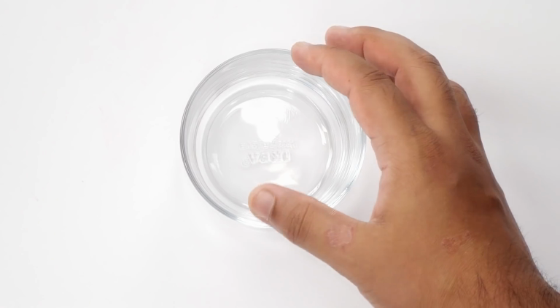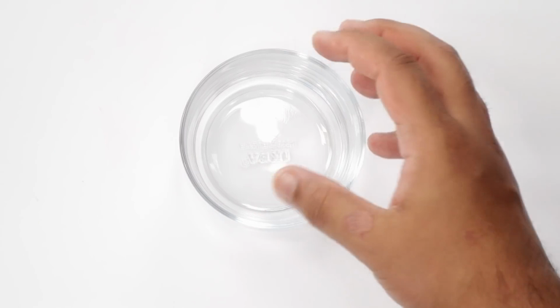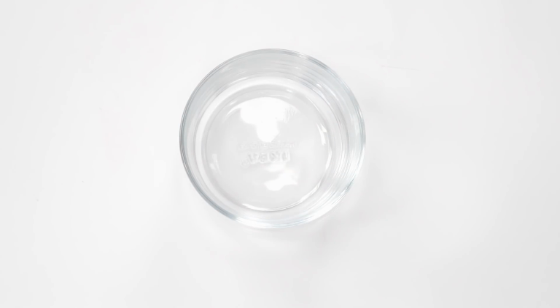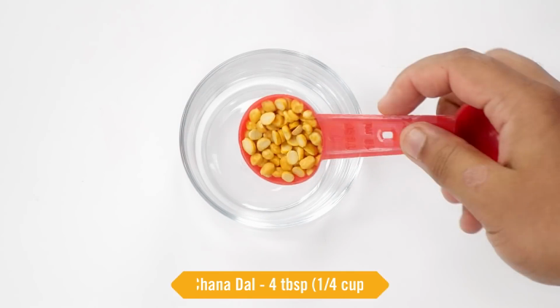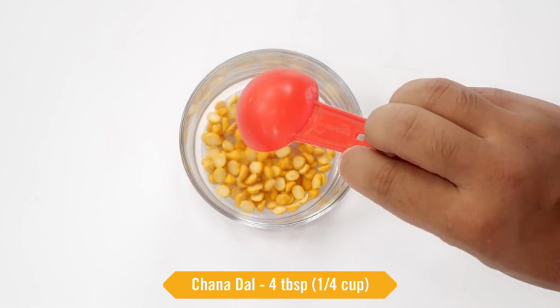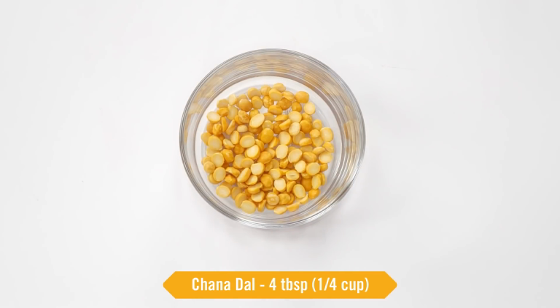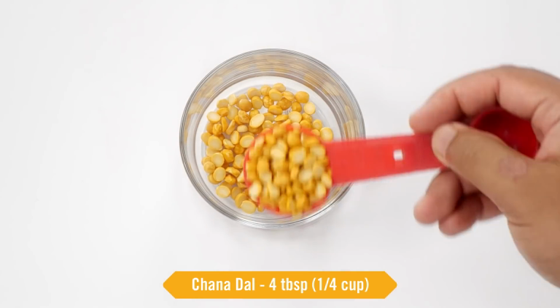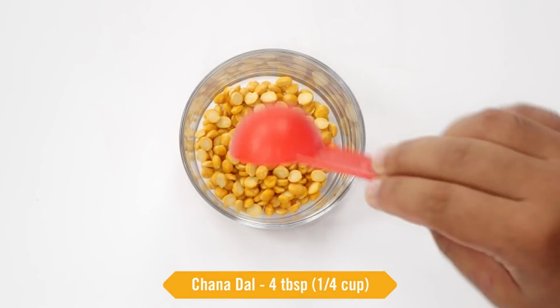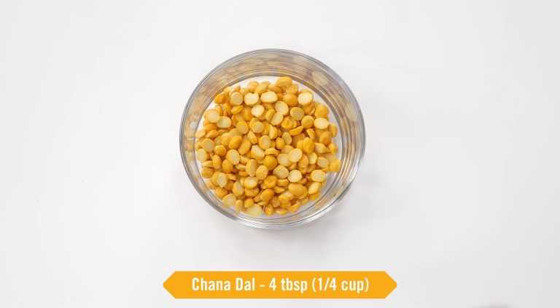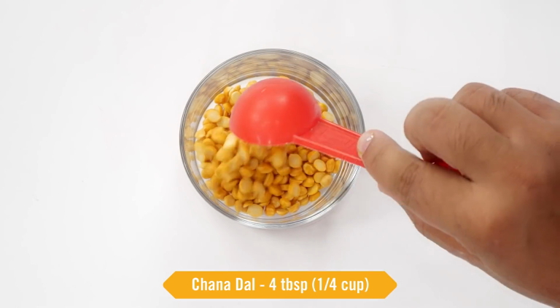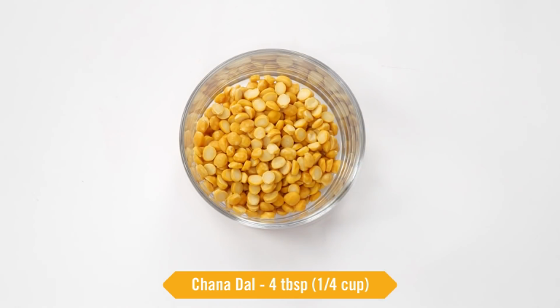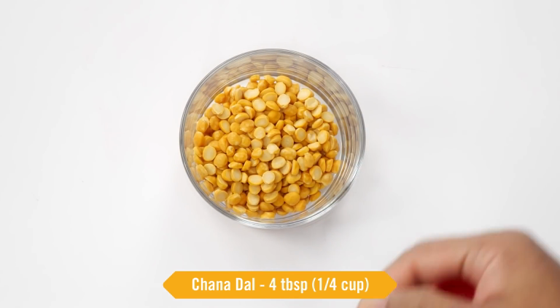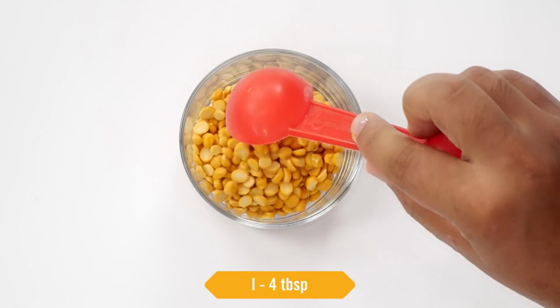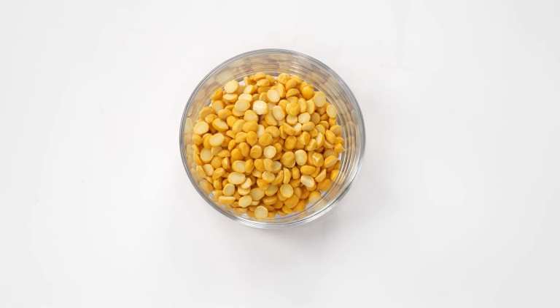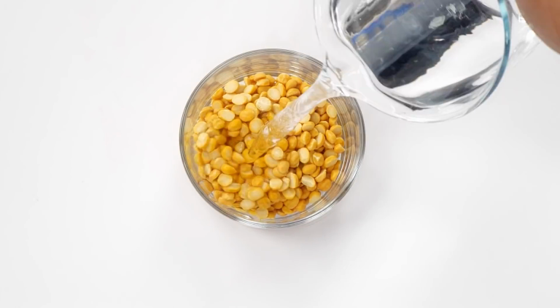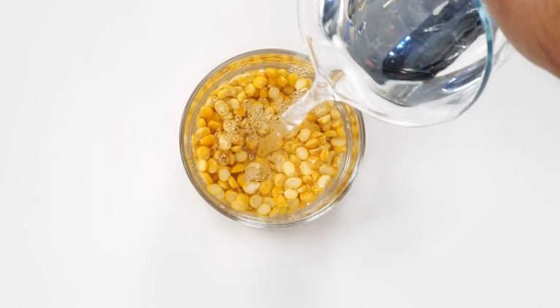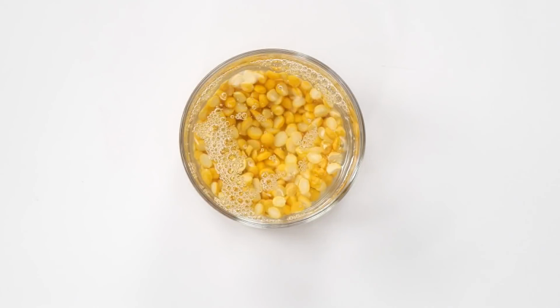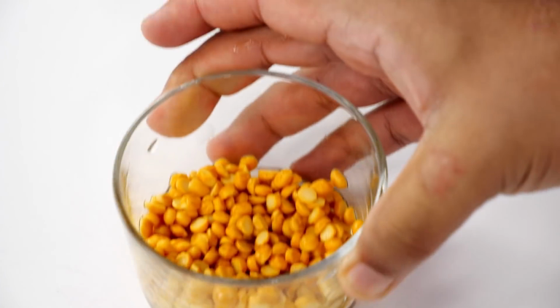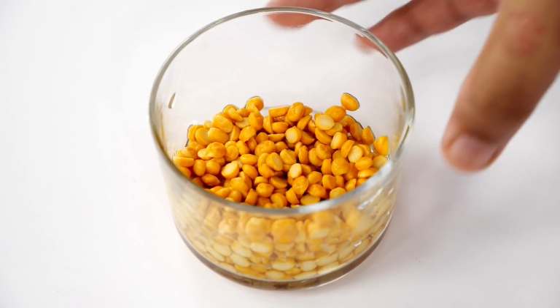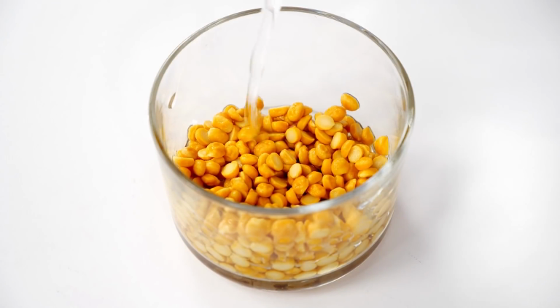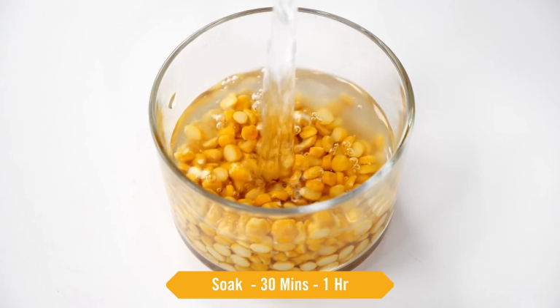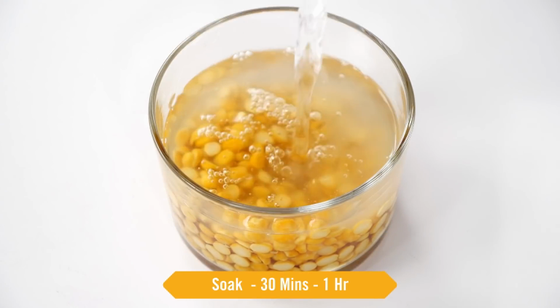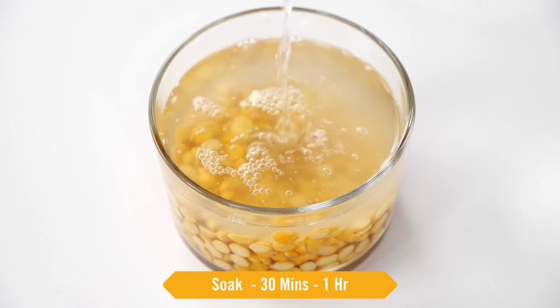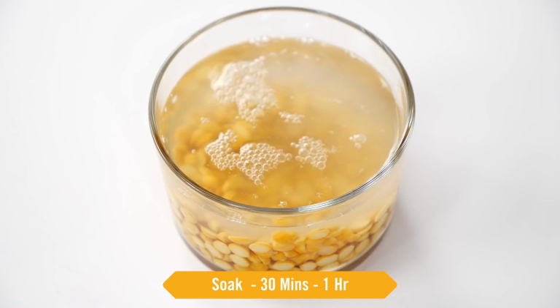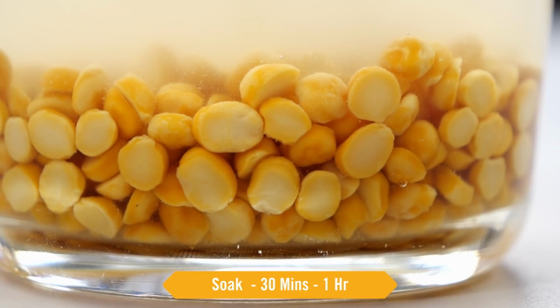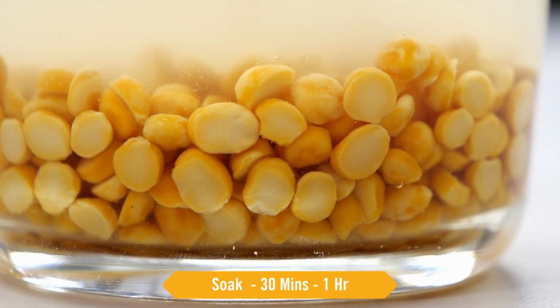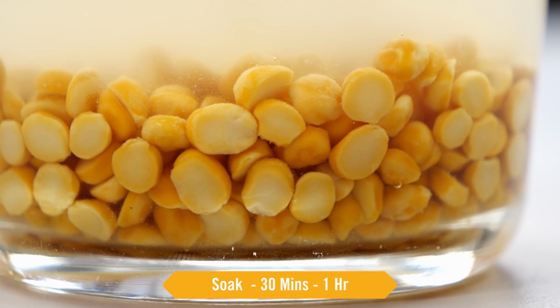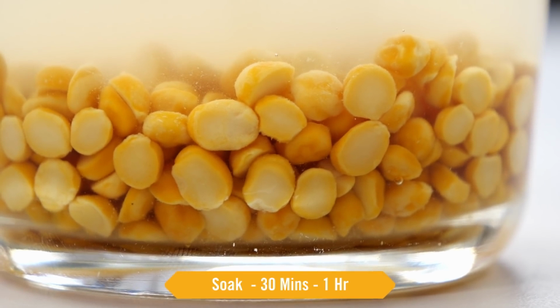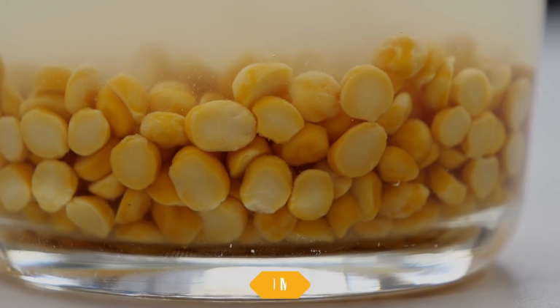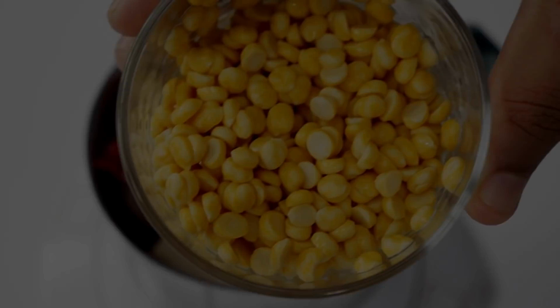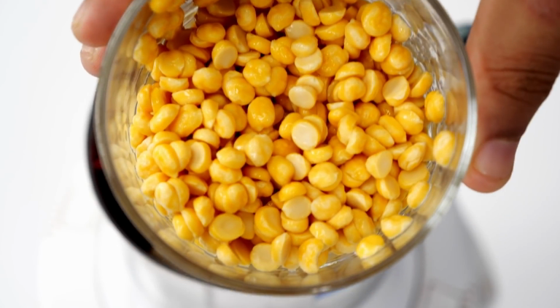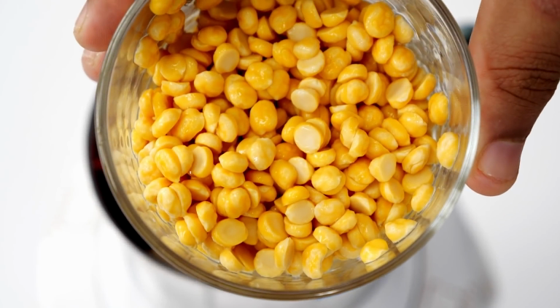First things first we have to soak the chana dal. Here I have 4 tablespoons of chana dal which is basically 1/4 cup. We will wash it once and soak it for 30 minutes minimum. You can also soak it for 1 hour. Here the dal is soaked.